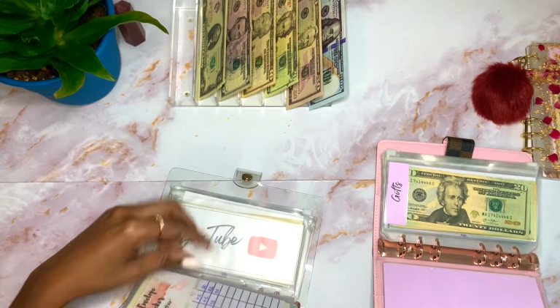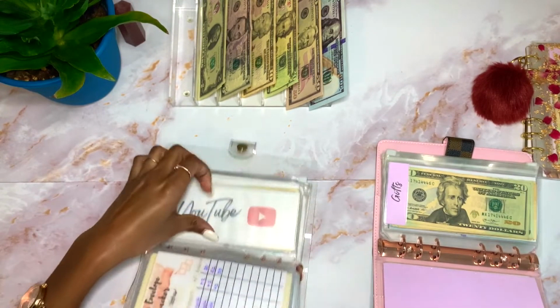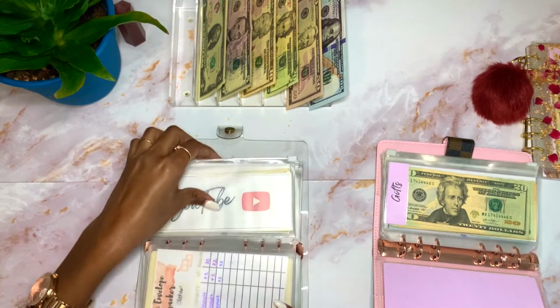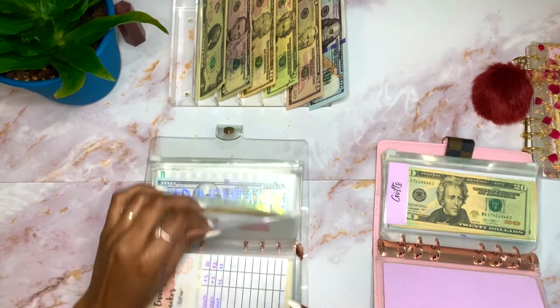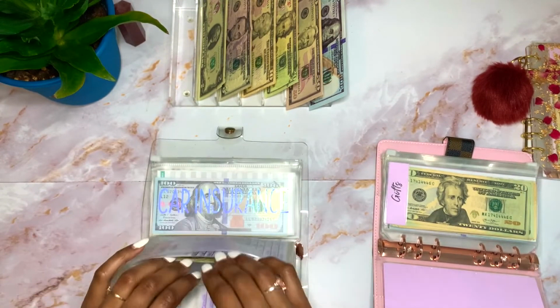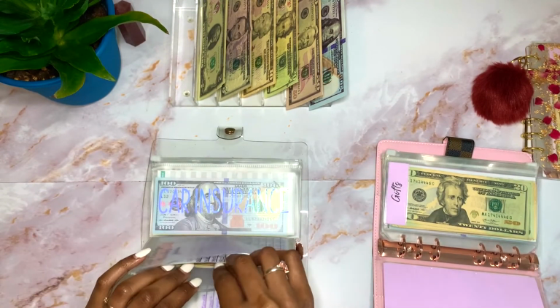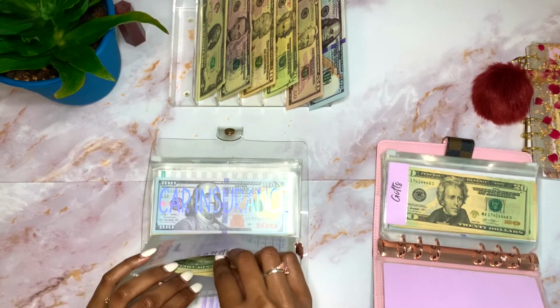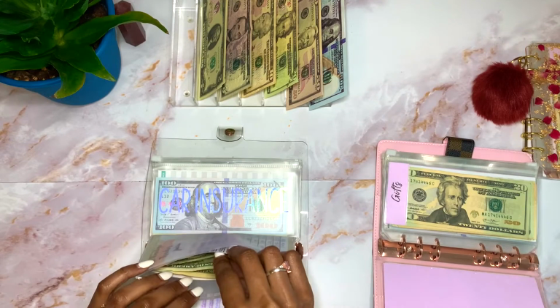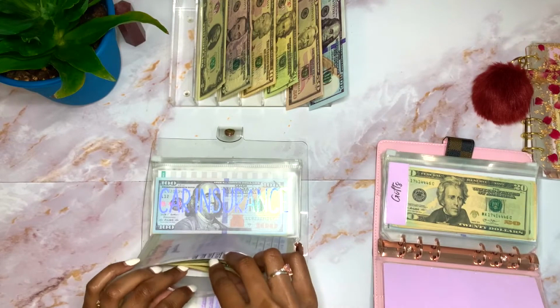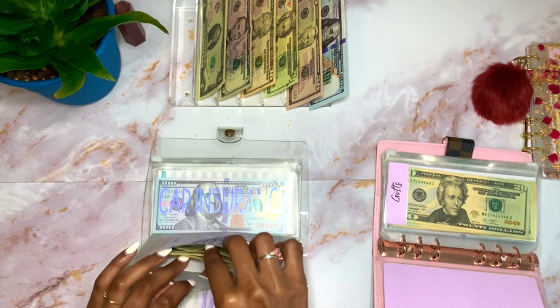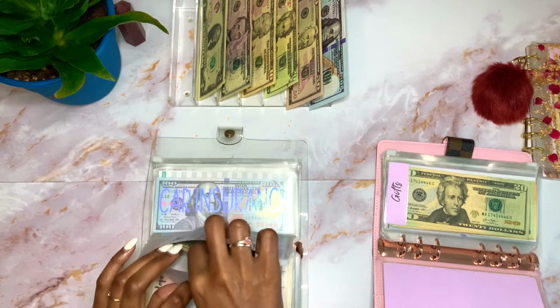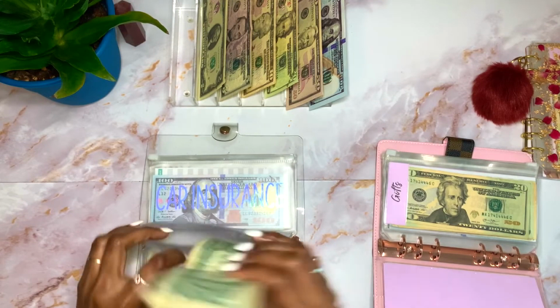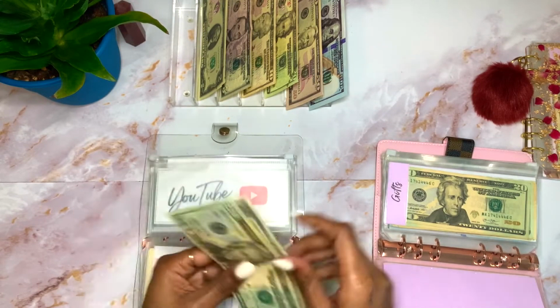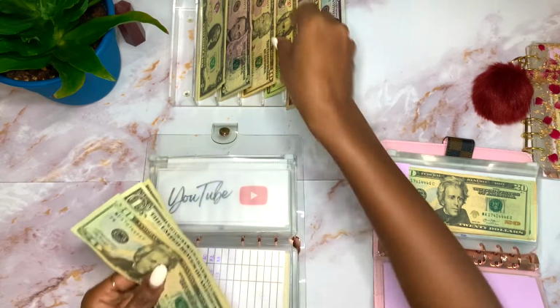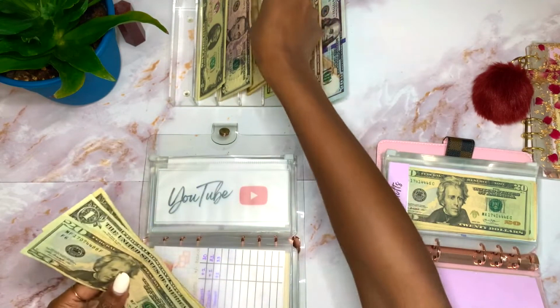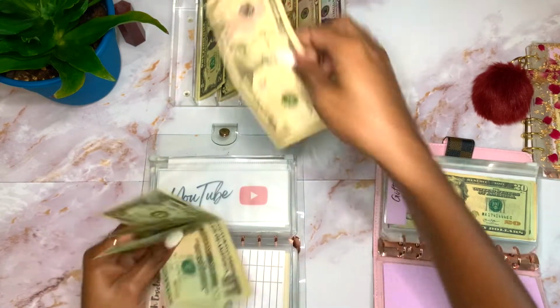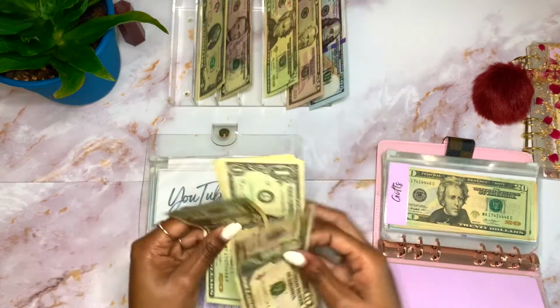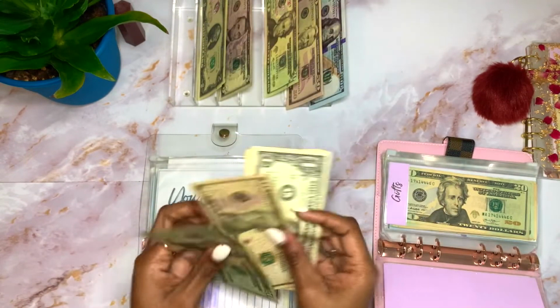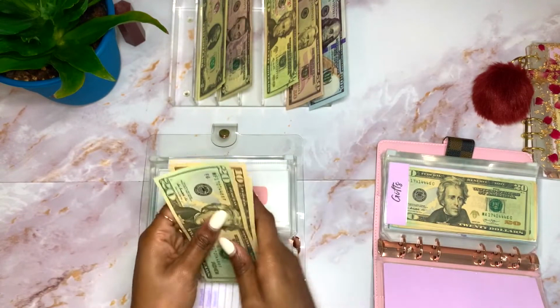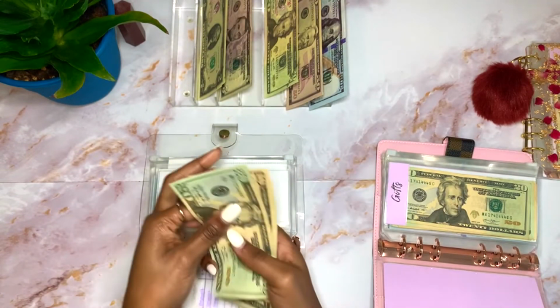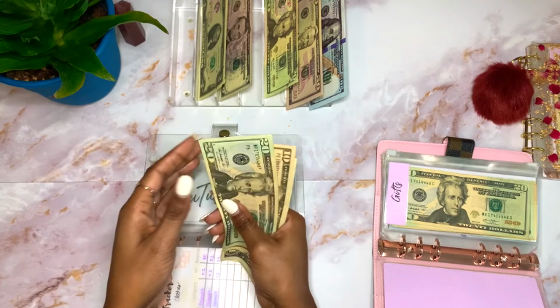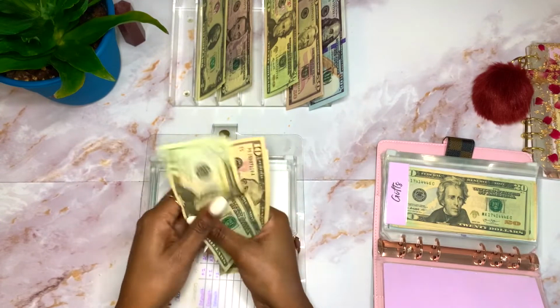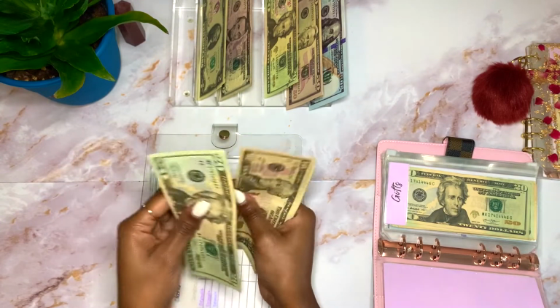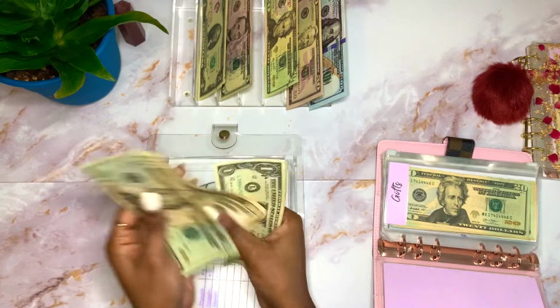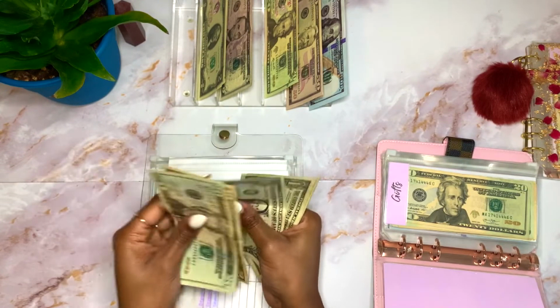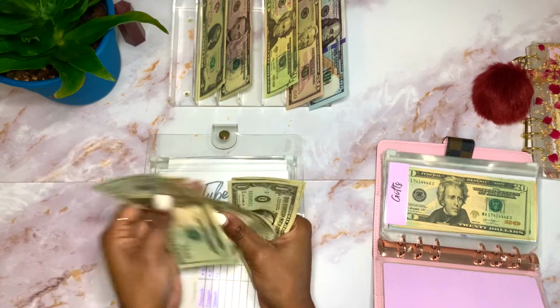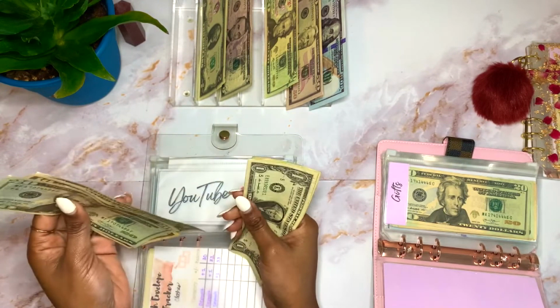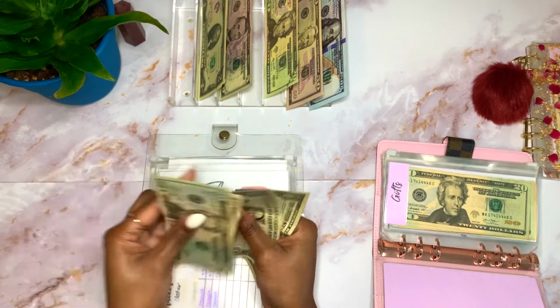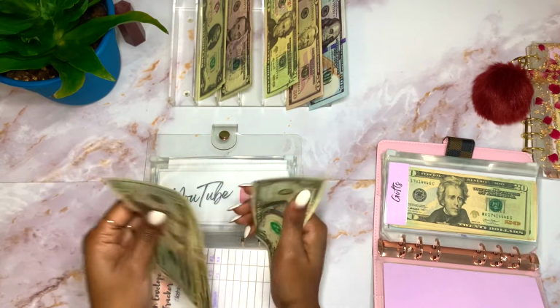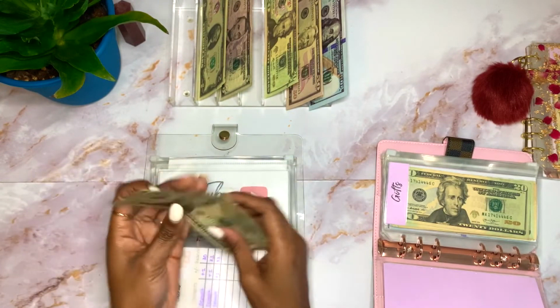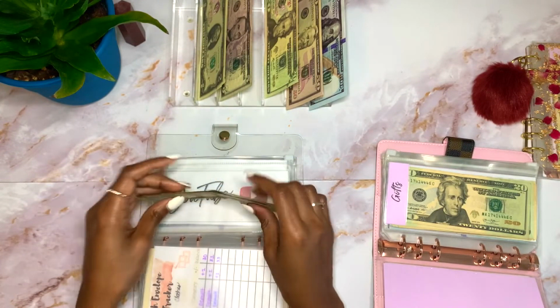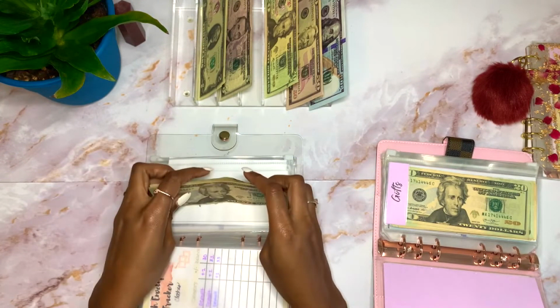Going back to the binder — I'm putting that $10 into YouTube. YouTube now has $20, $30, $31, $32, $33.